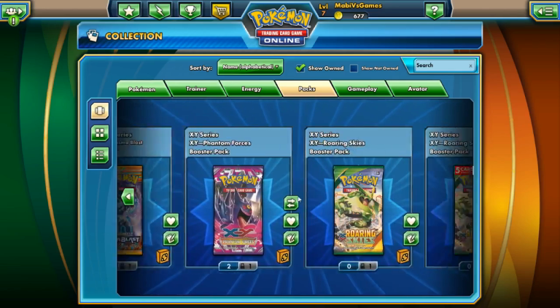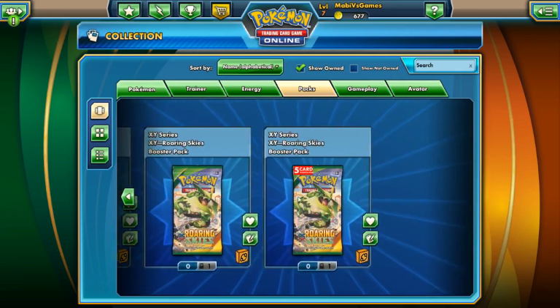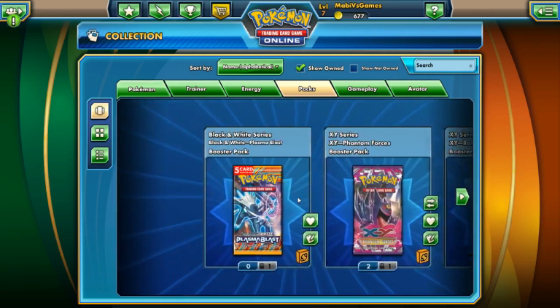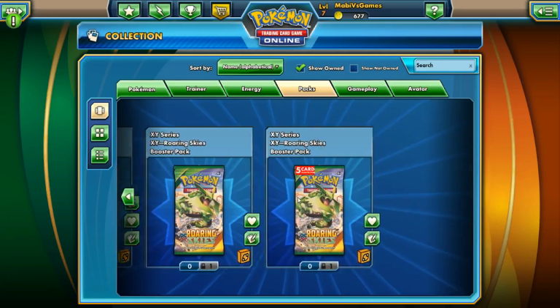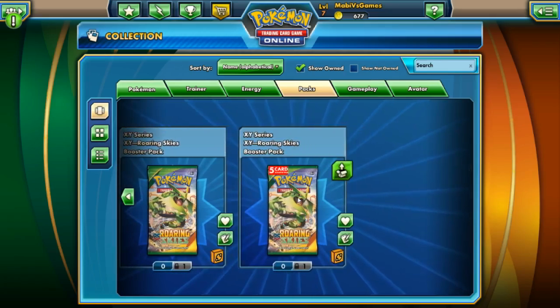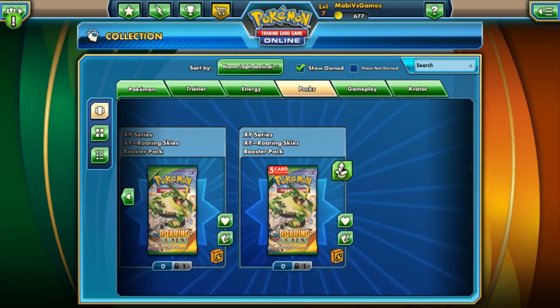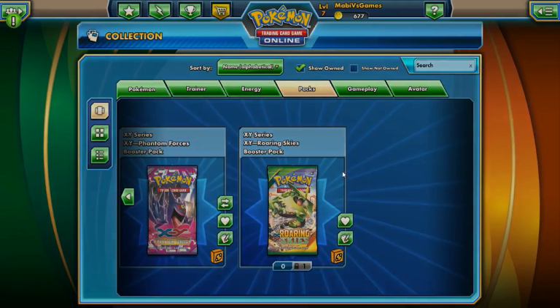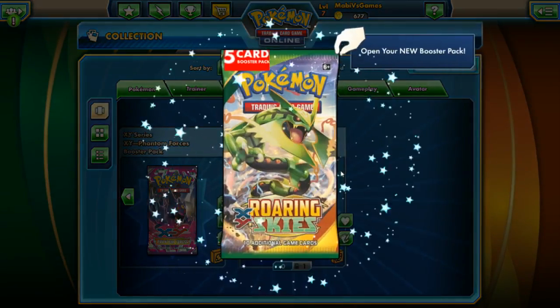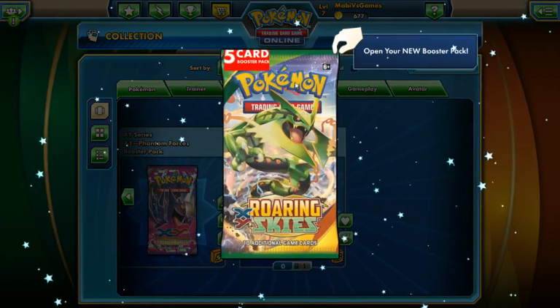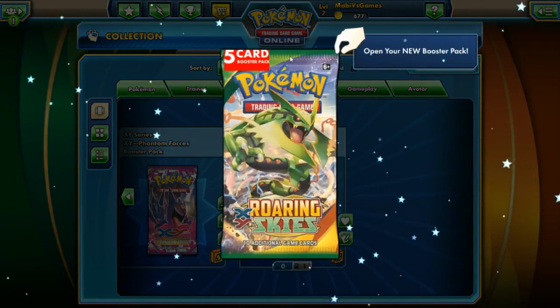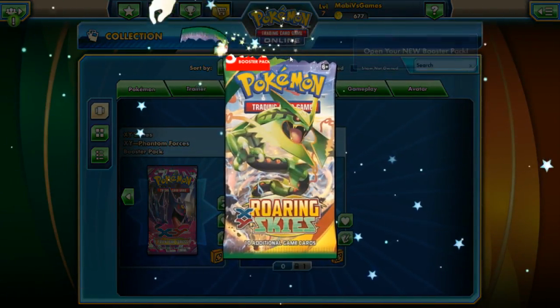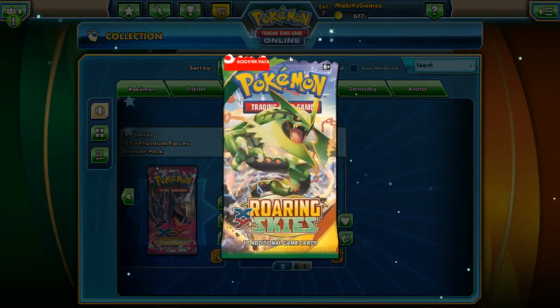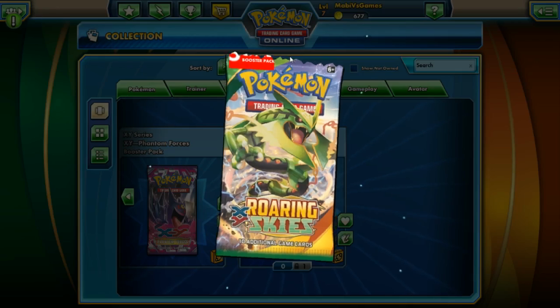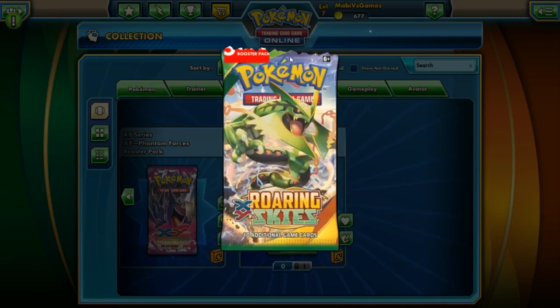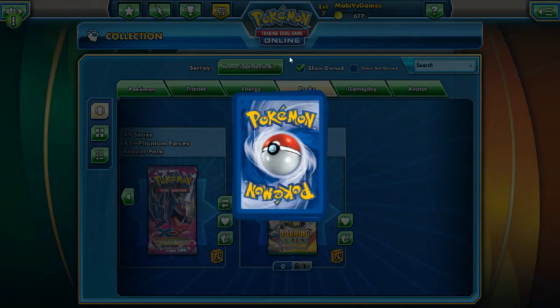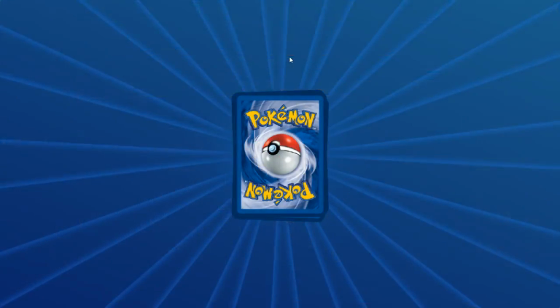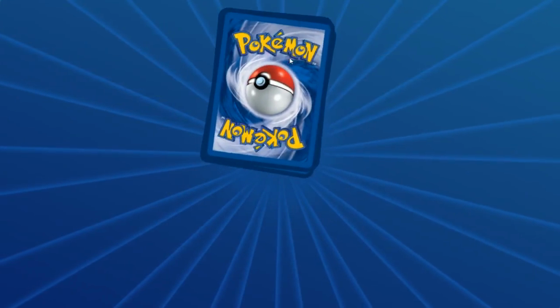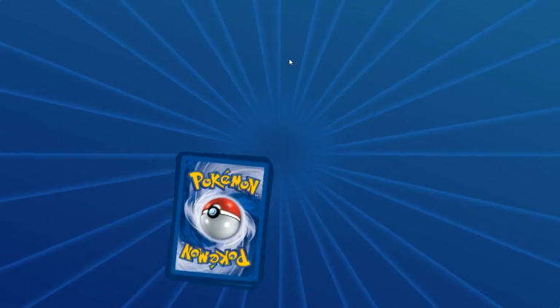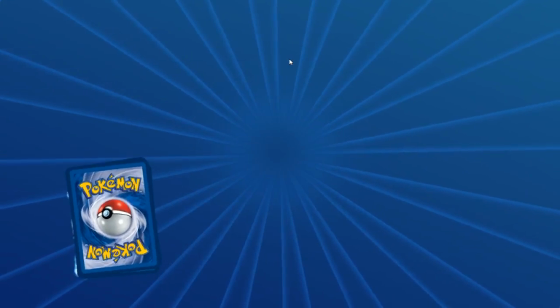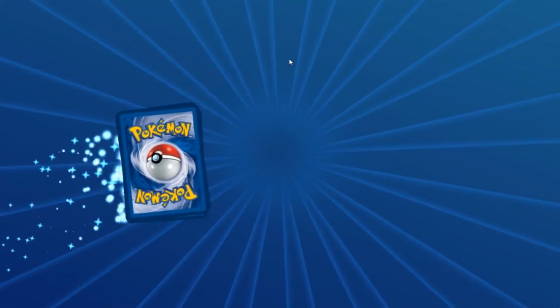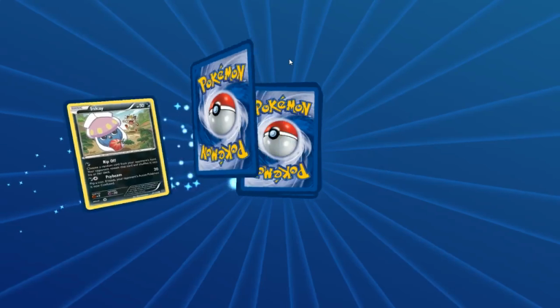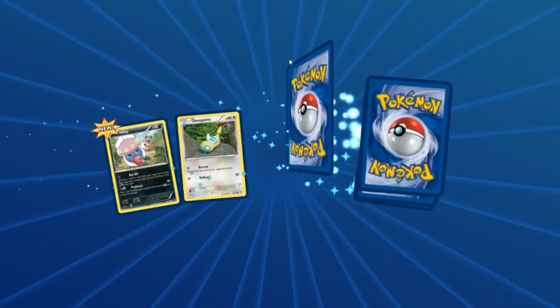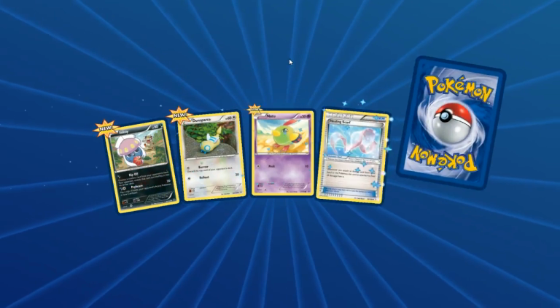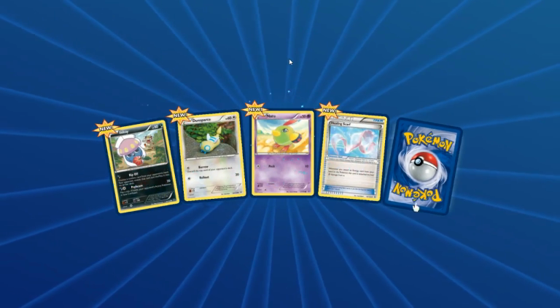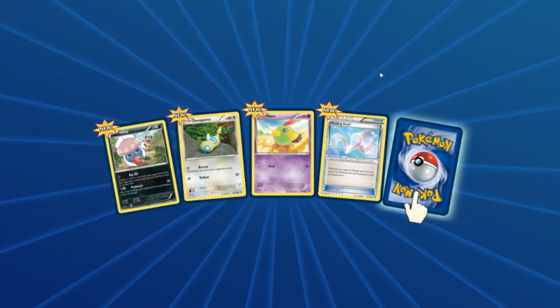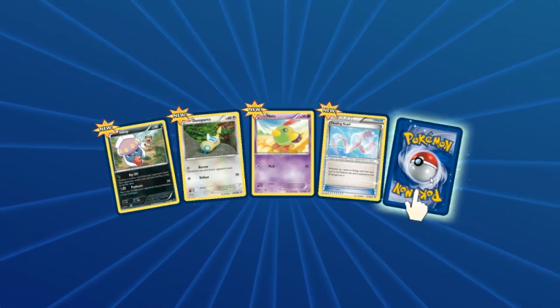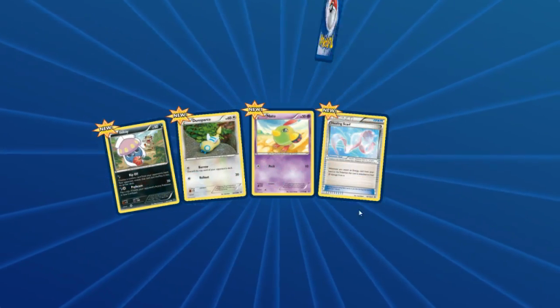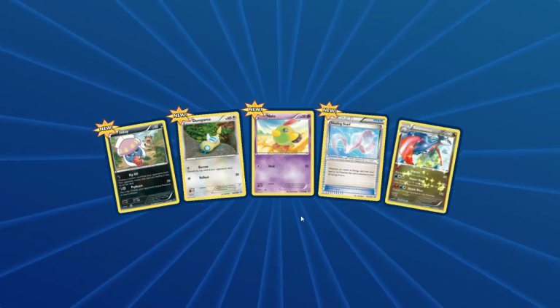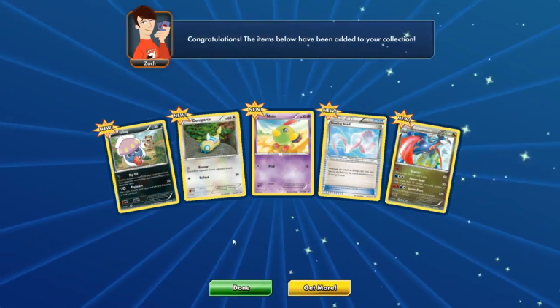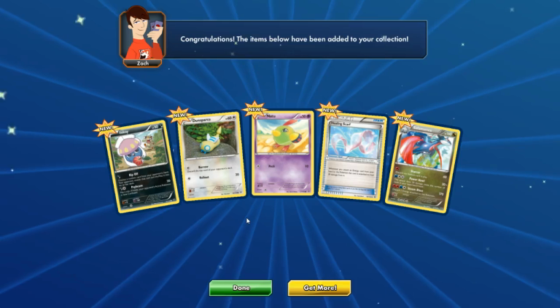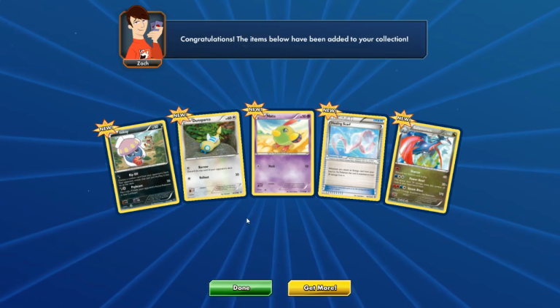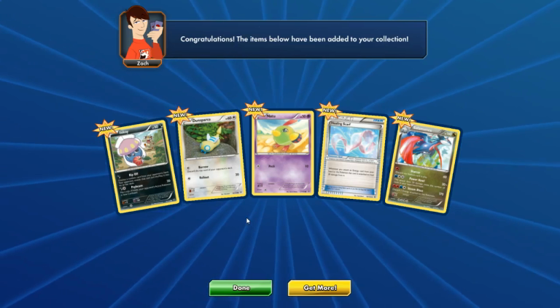Let's just open this one up. Roaring Skies. I think we've opened up a good amount of these already. This is going to be a five booster pack one. So here we go. Oh, look at that! Five new cards.